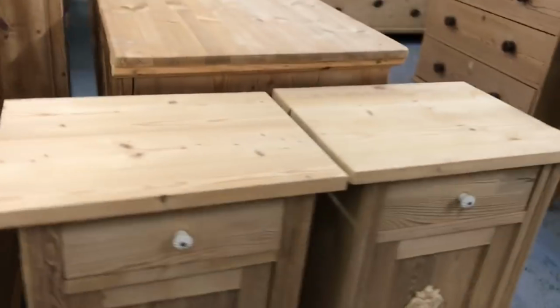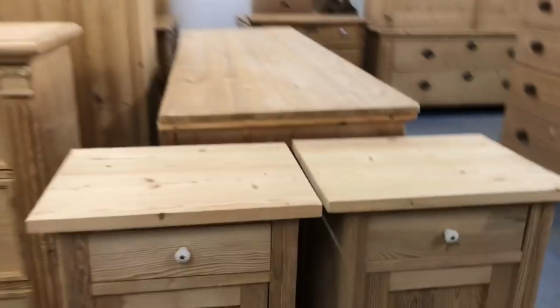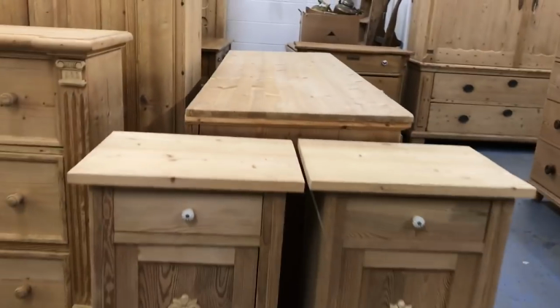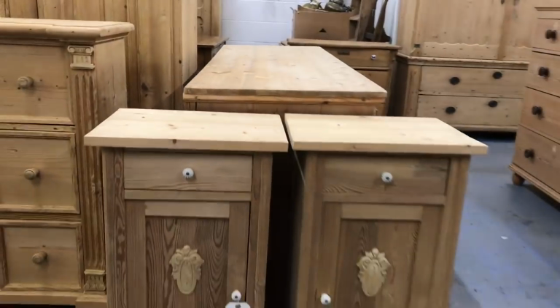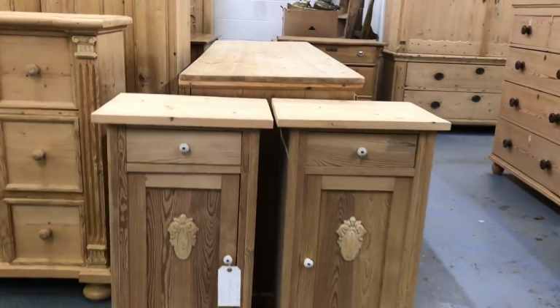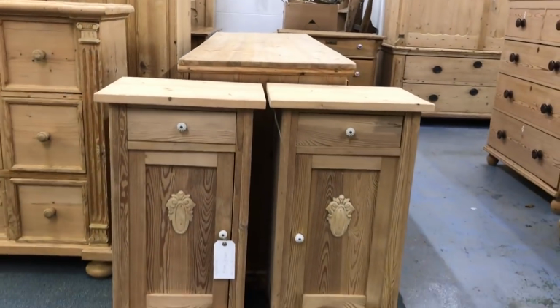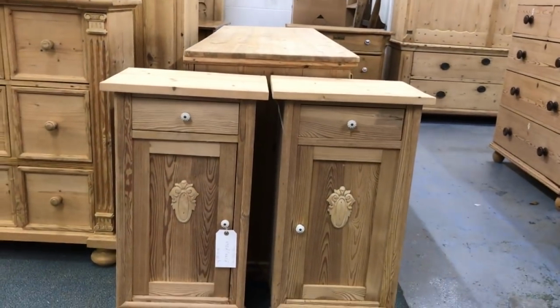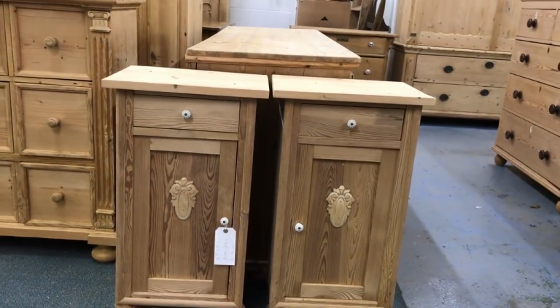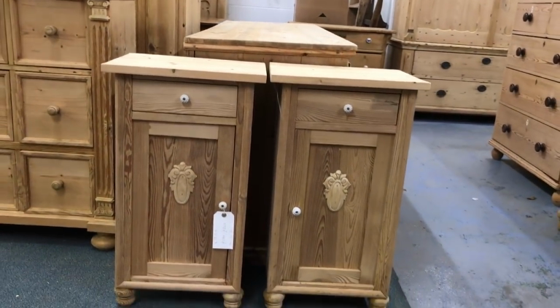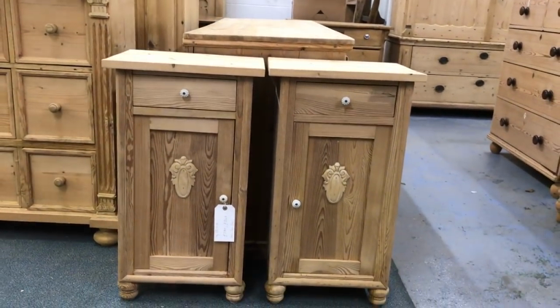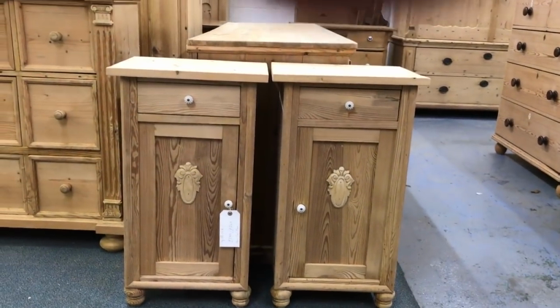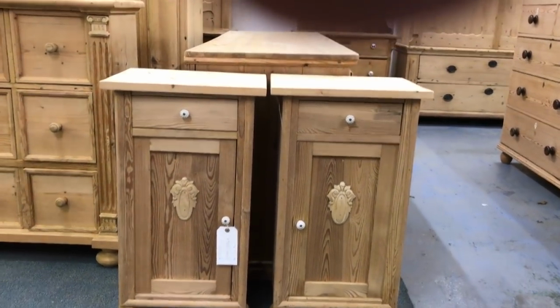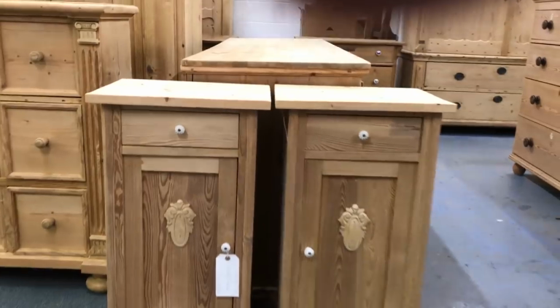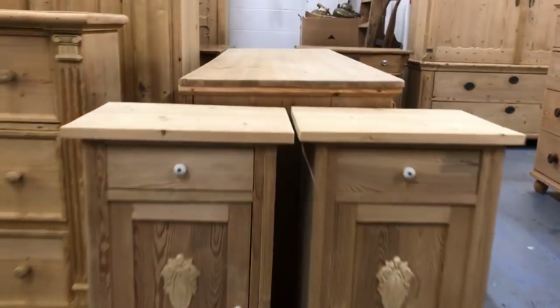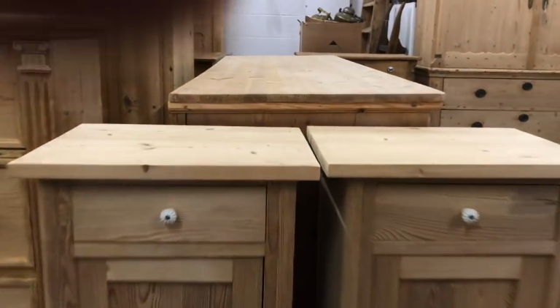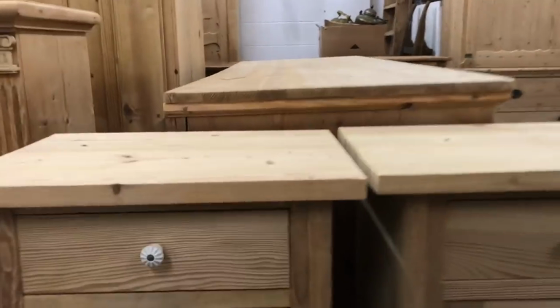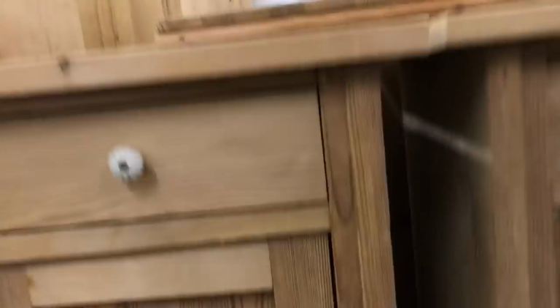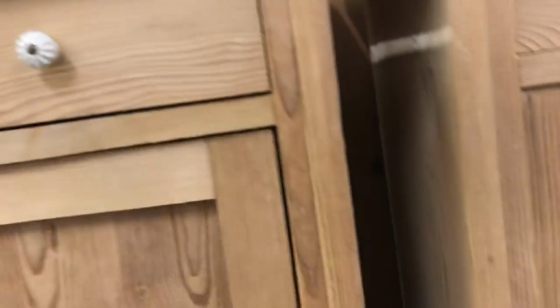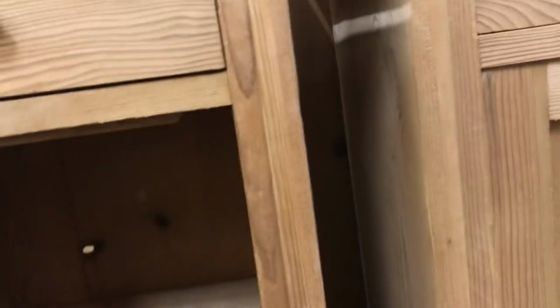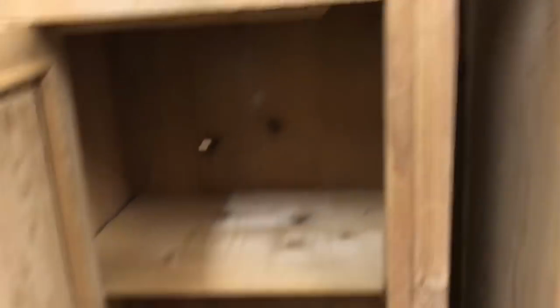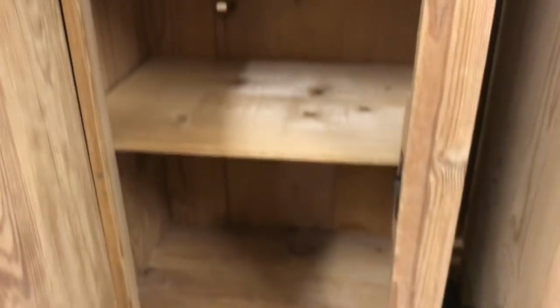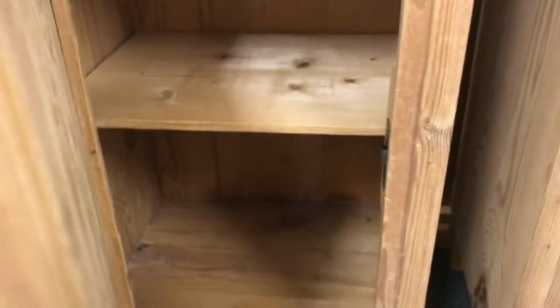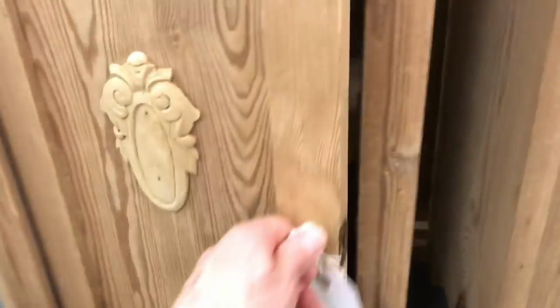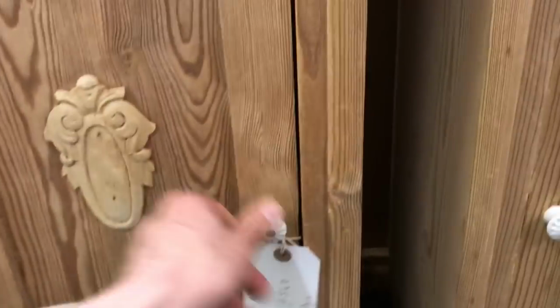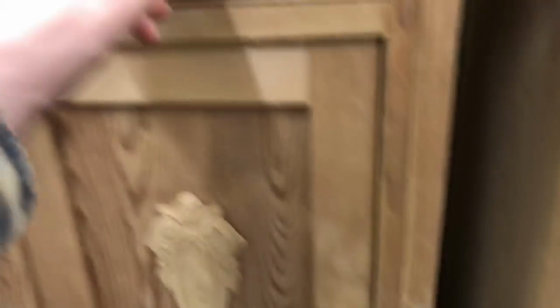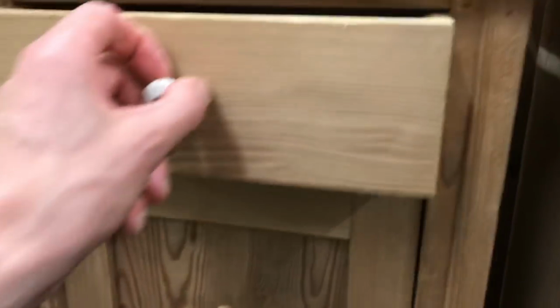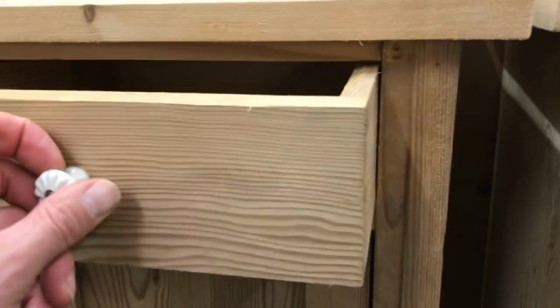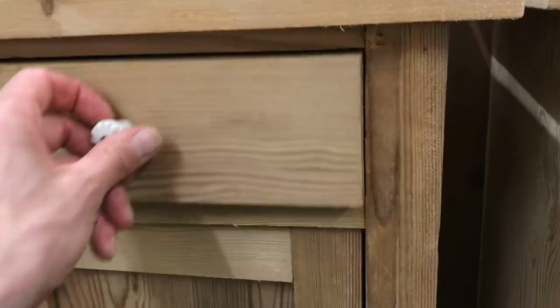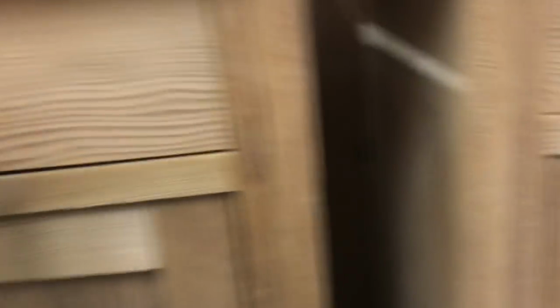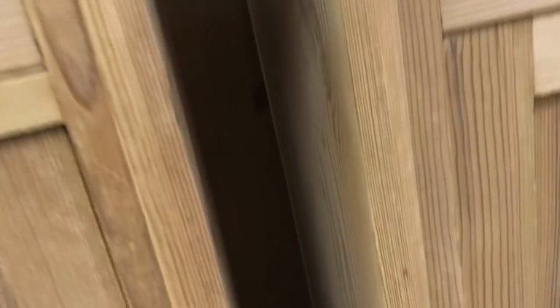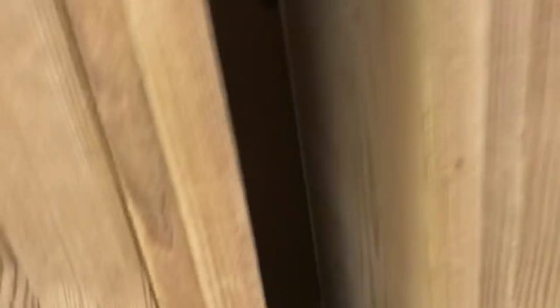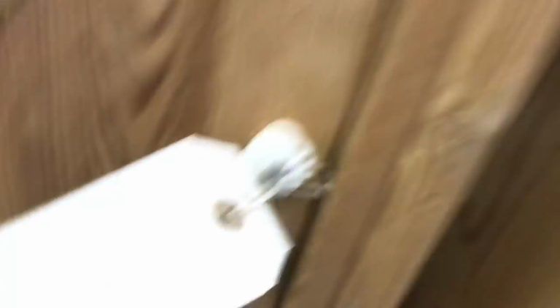Then we have another pair of bedside cupboards — these were made in the 1920s. Again you have a shelf inside, so you've got a drawer at the top and a shelf inside each.